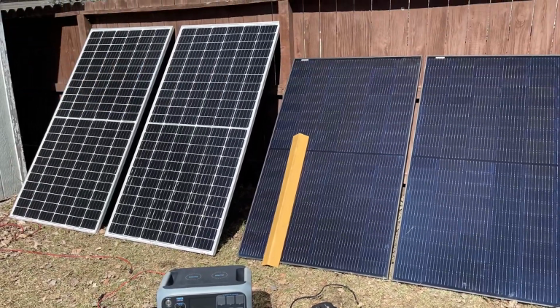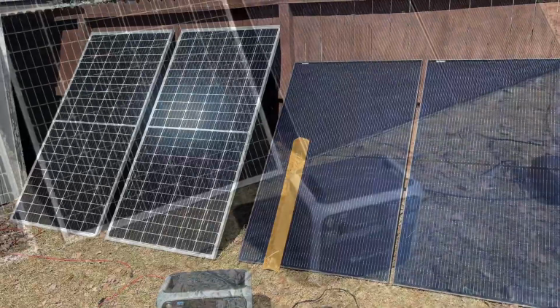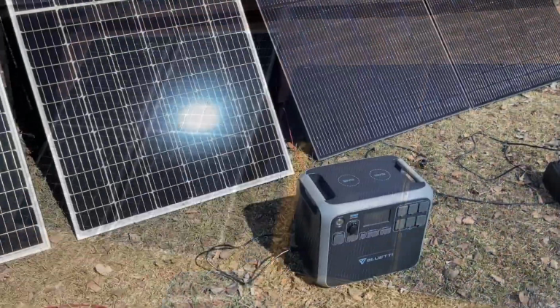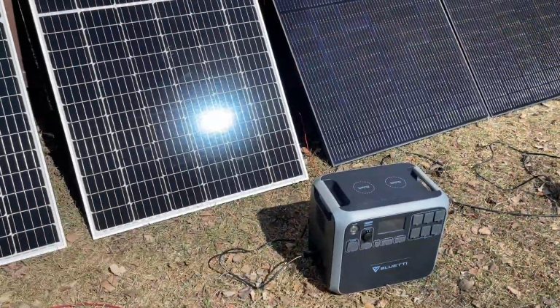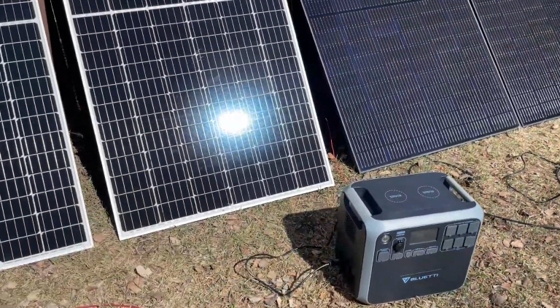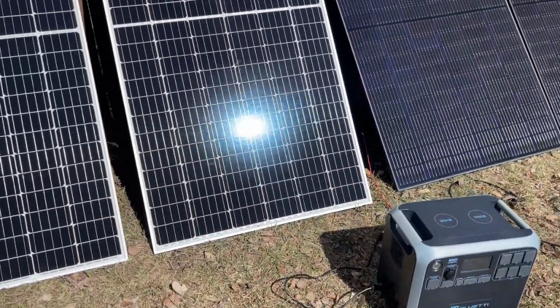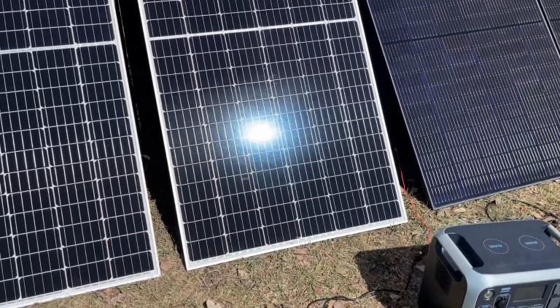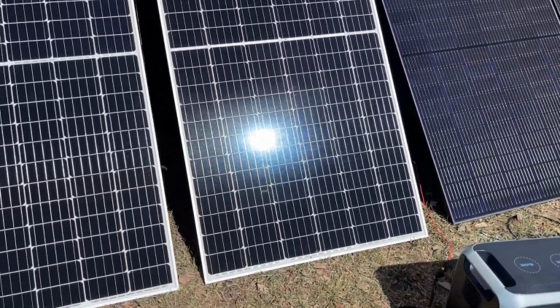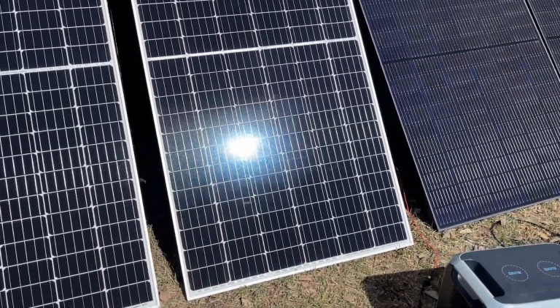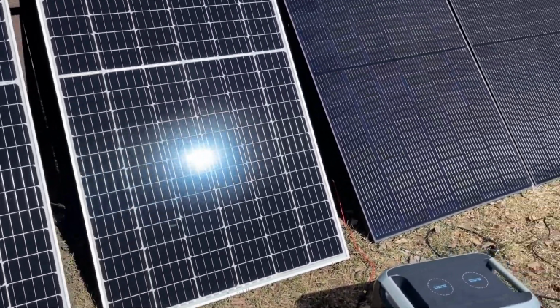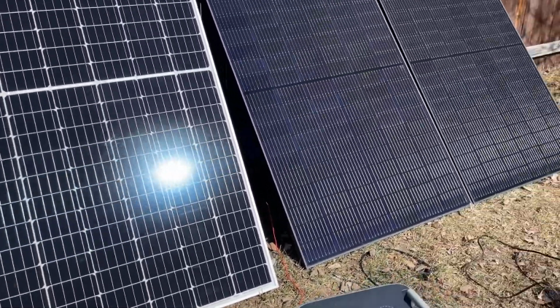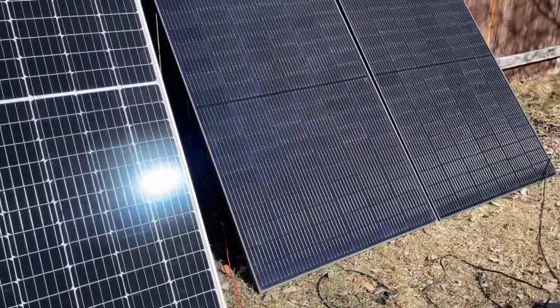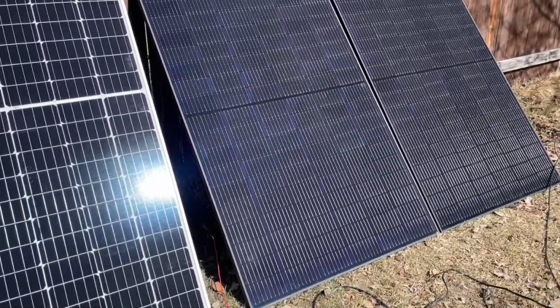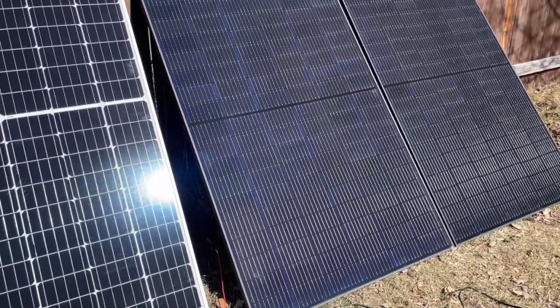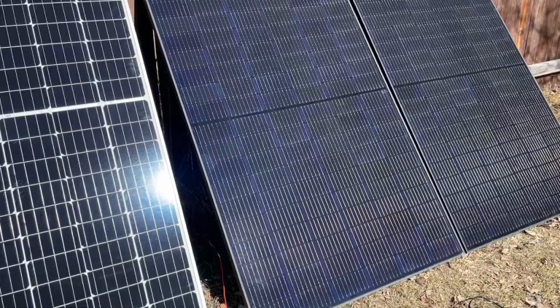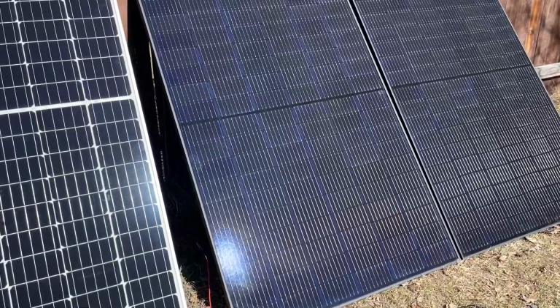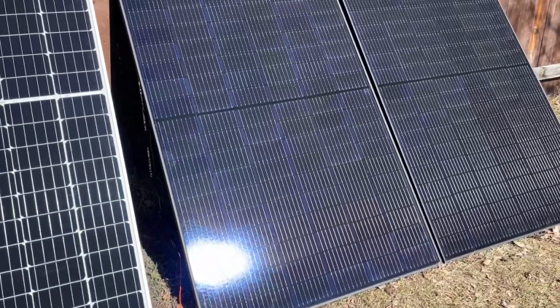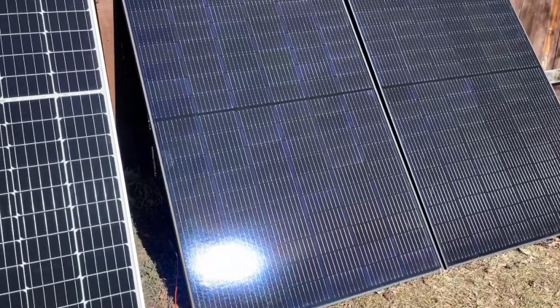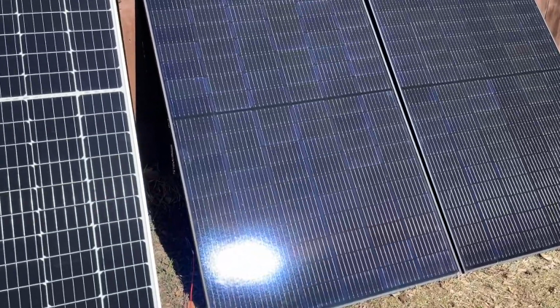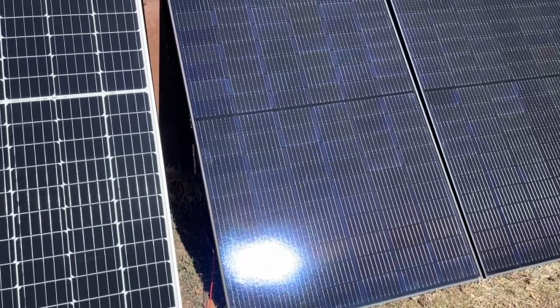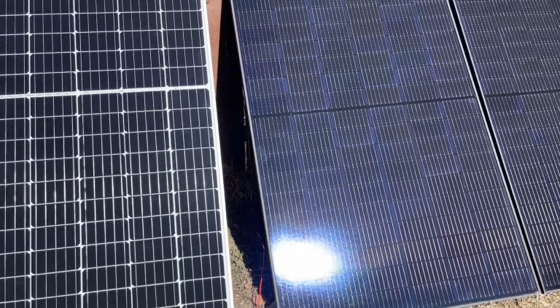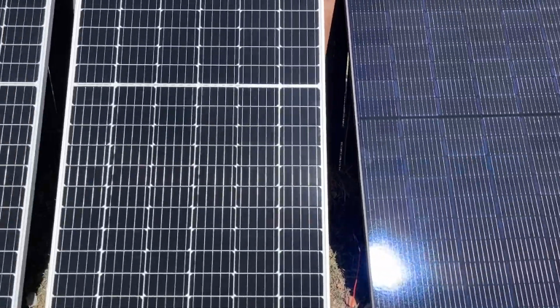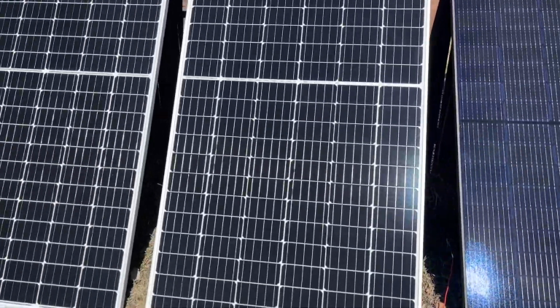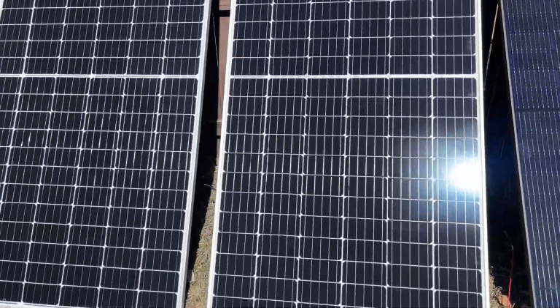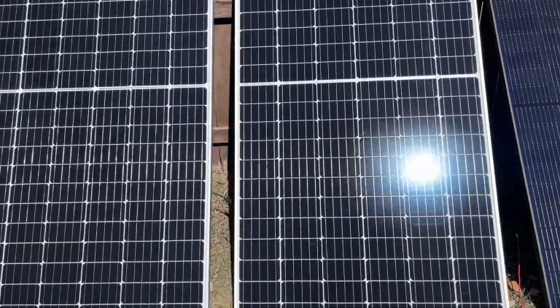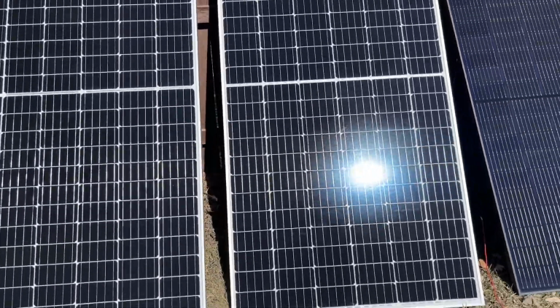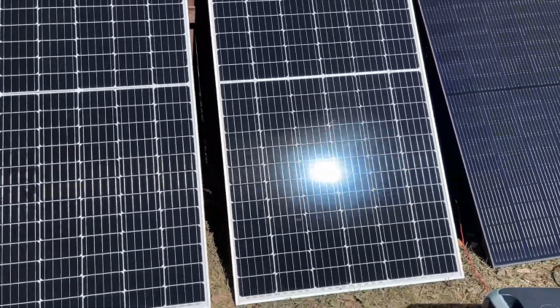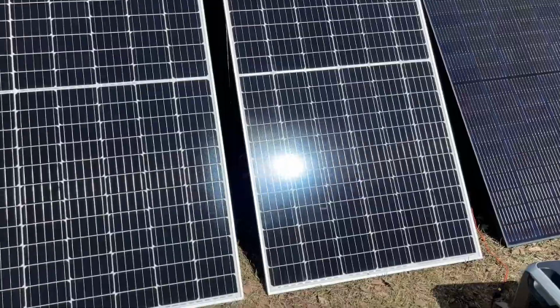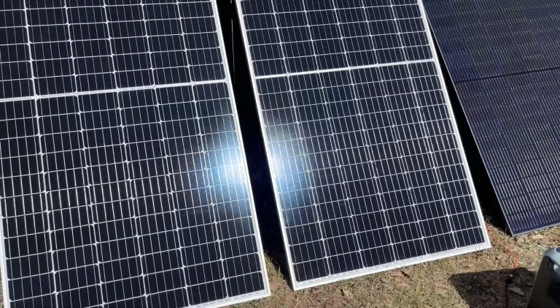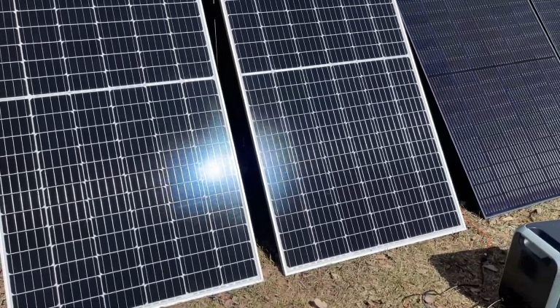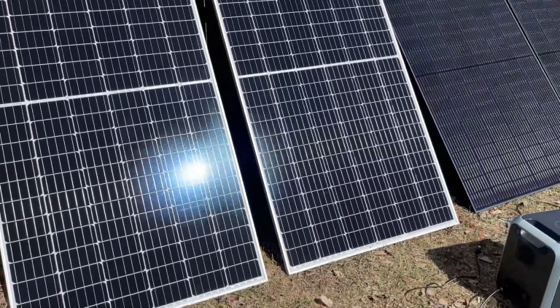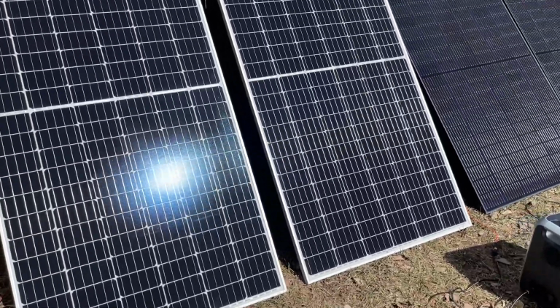What up dudes? Just doing a little testing on the REC panels in the Solar Everest. The Solar Everest are 365 watts and these RECs are 375 watts.